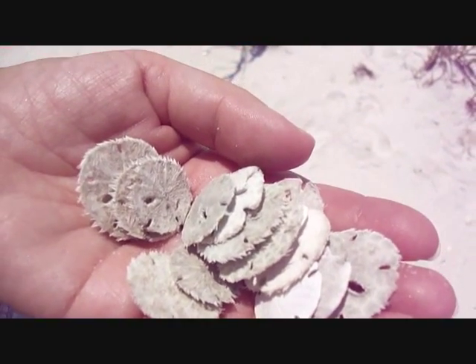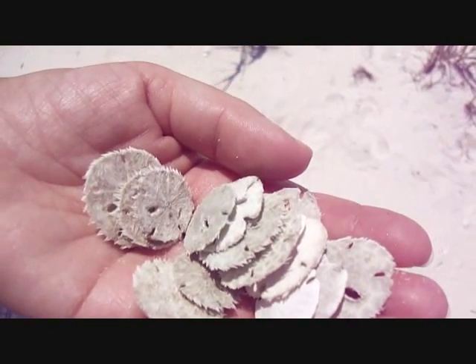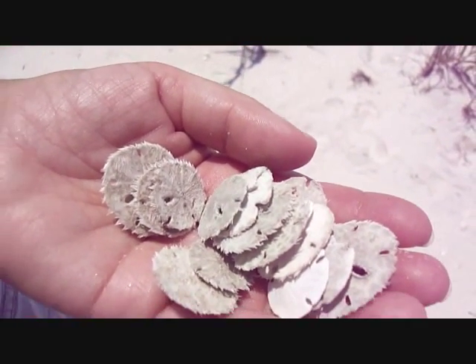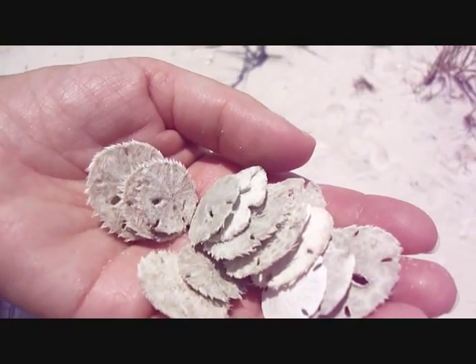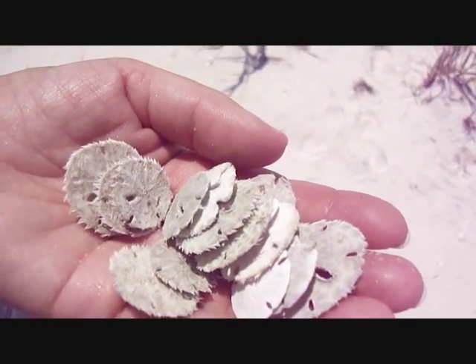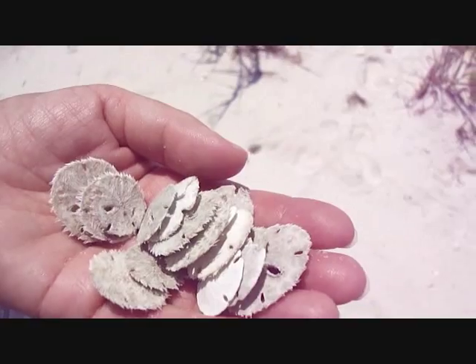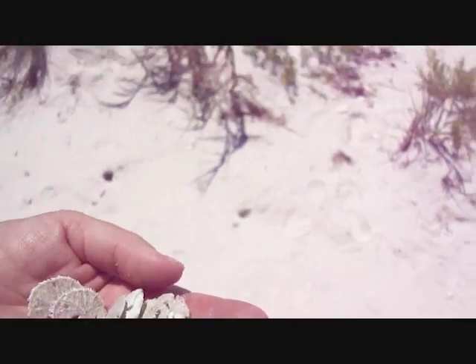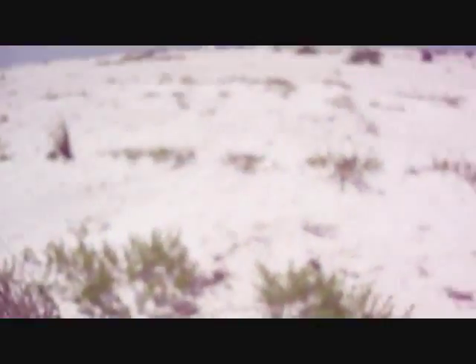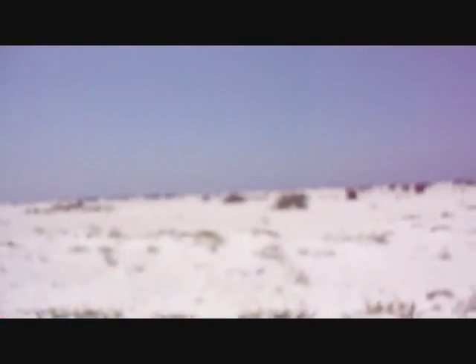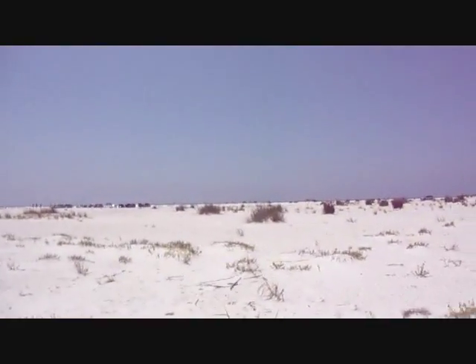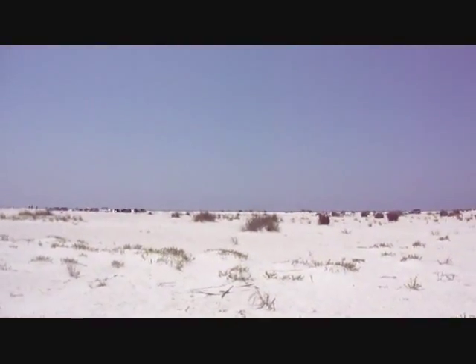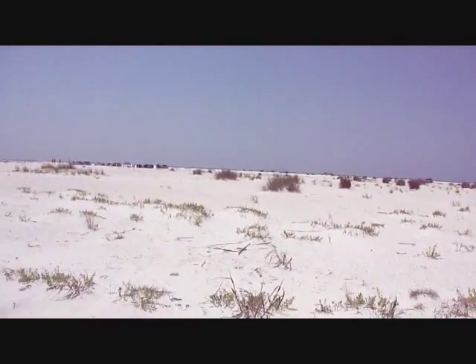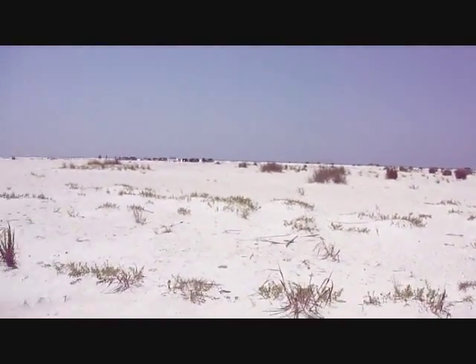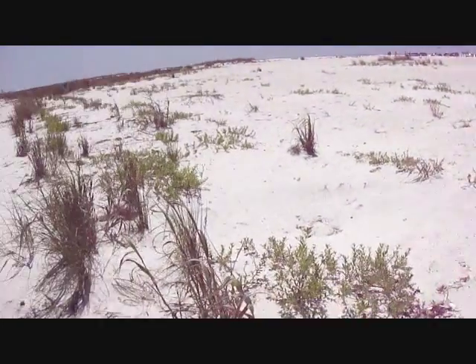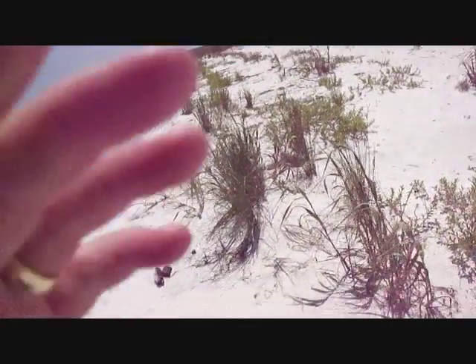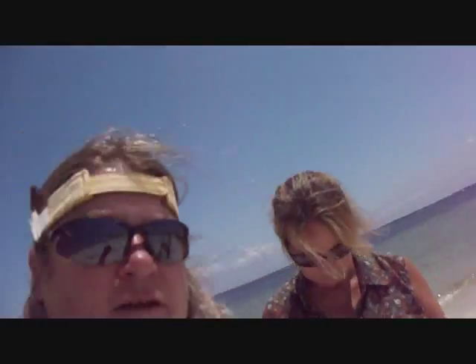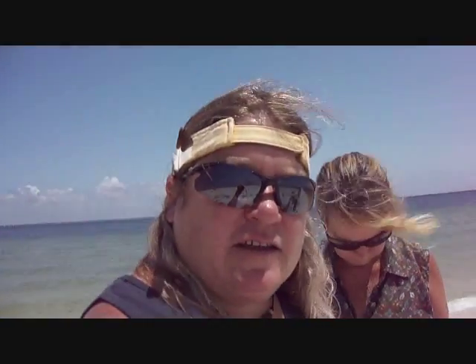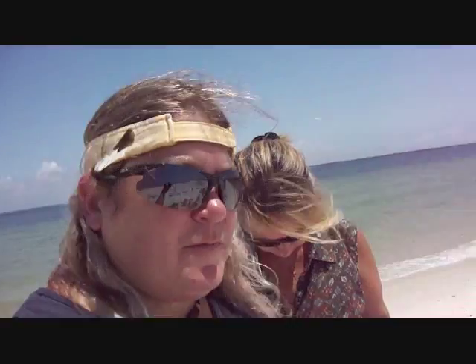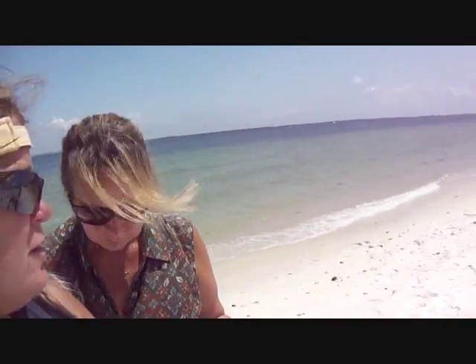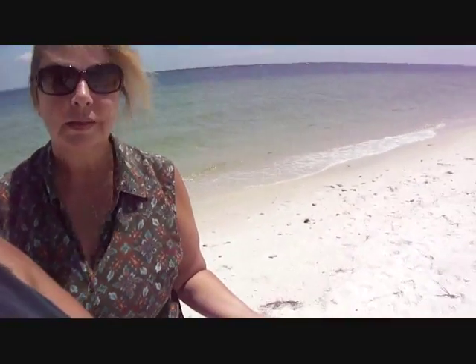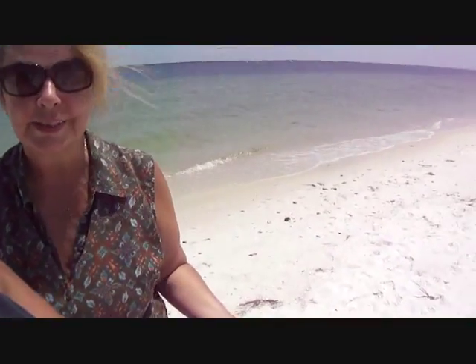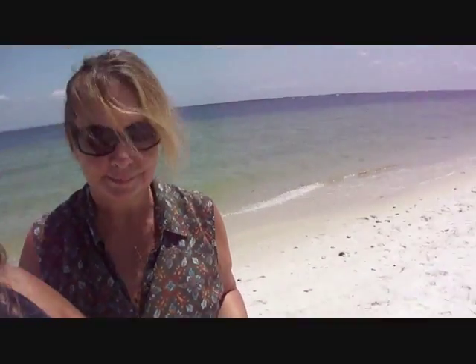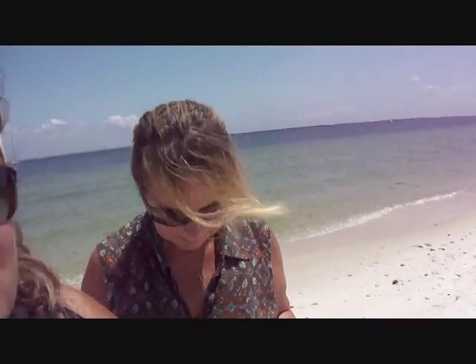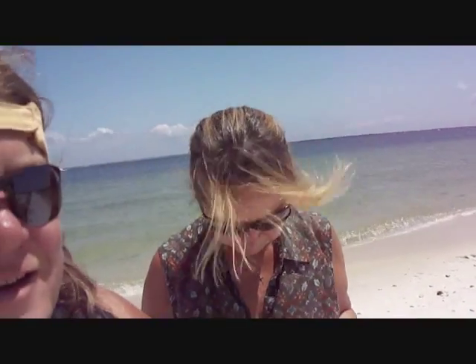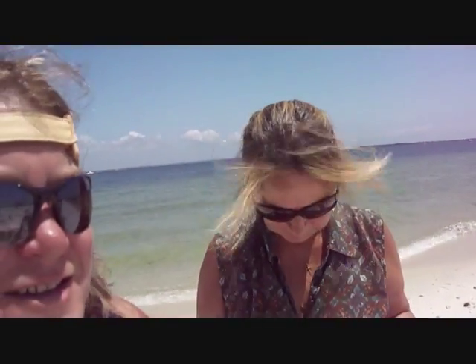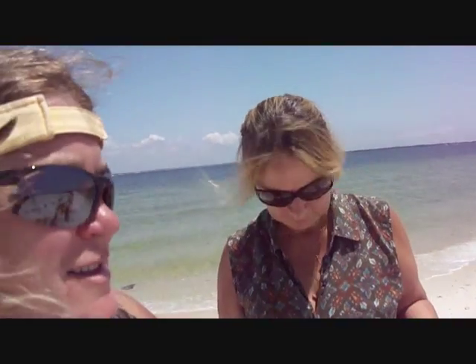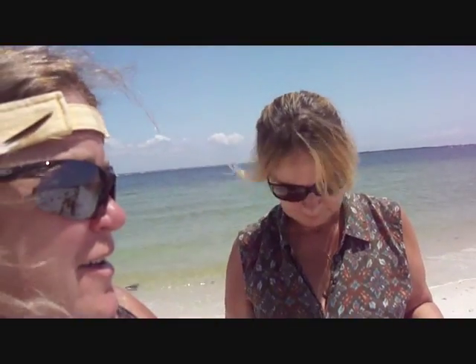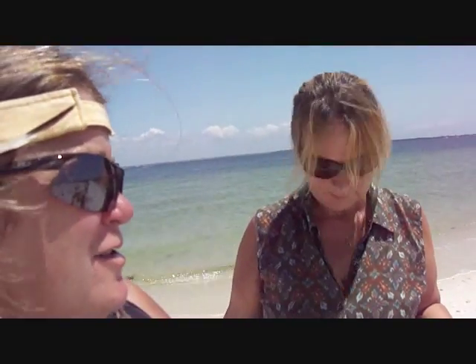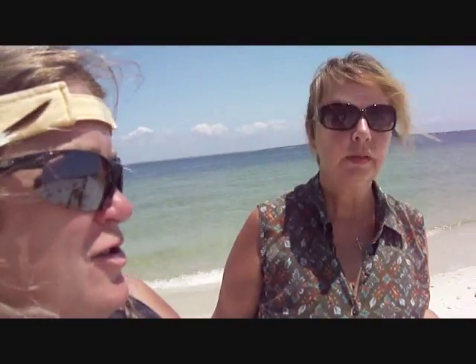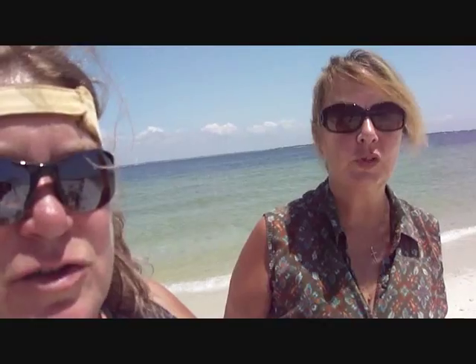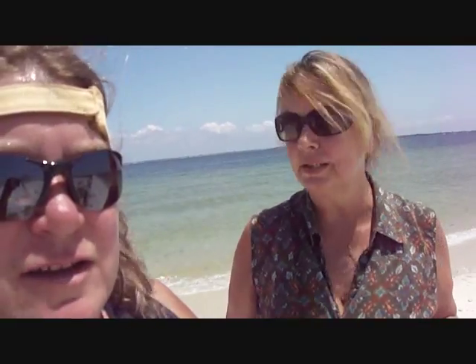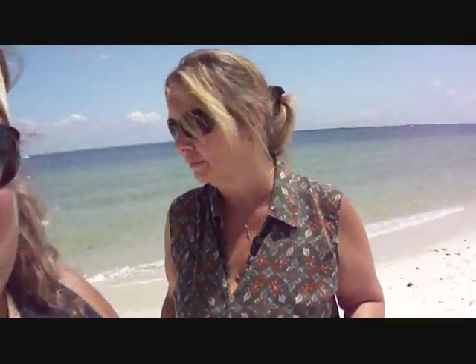We're just right here in this one certain area, Fort Pickens. By the way, this is Kim. Celia. And today is Saturday, June 18th.